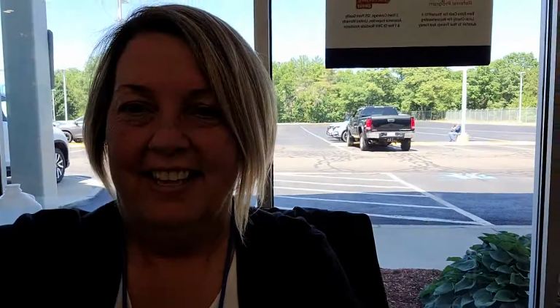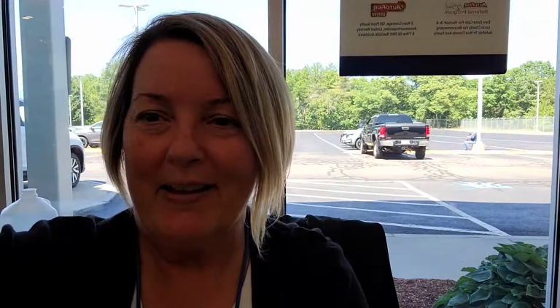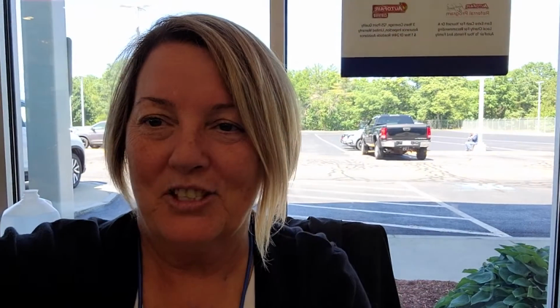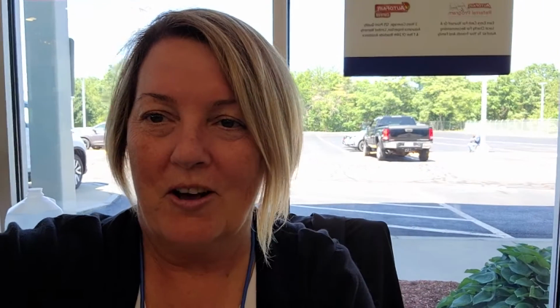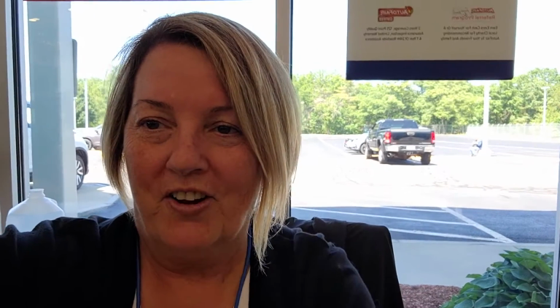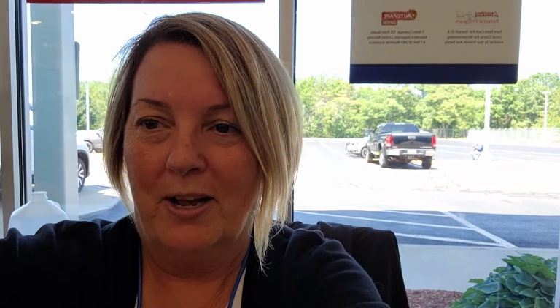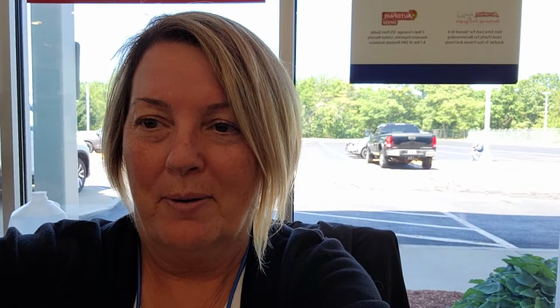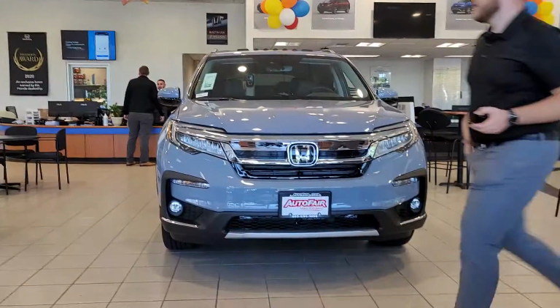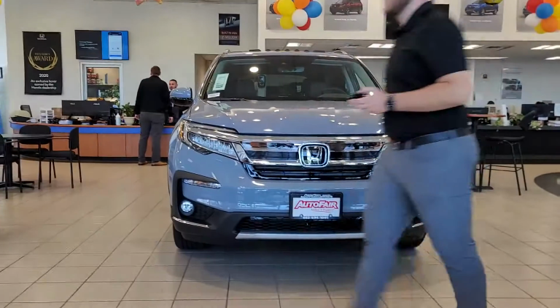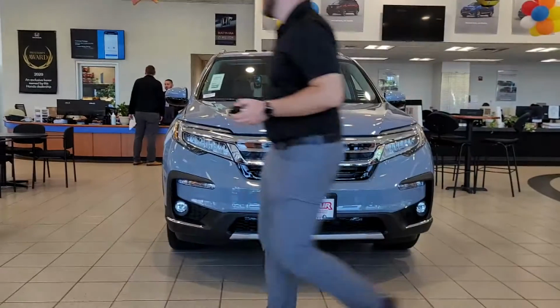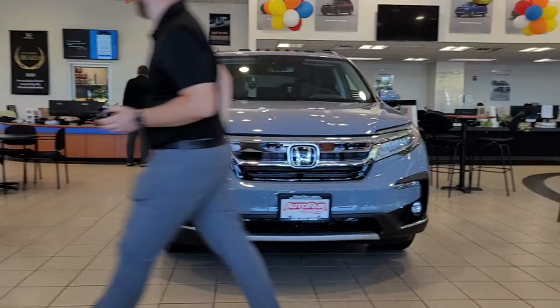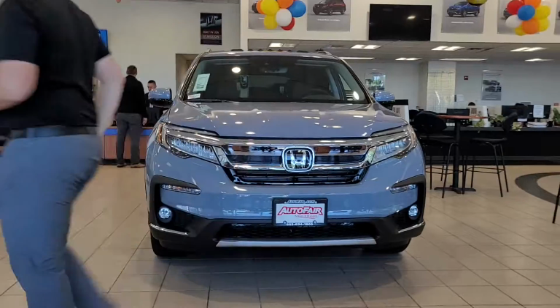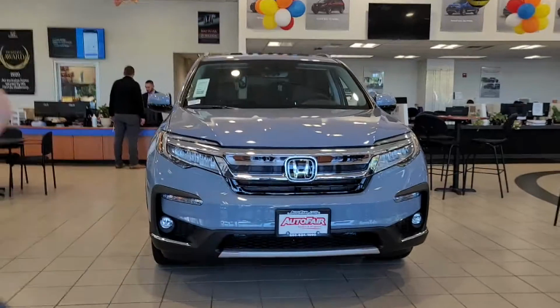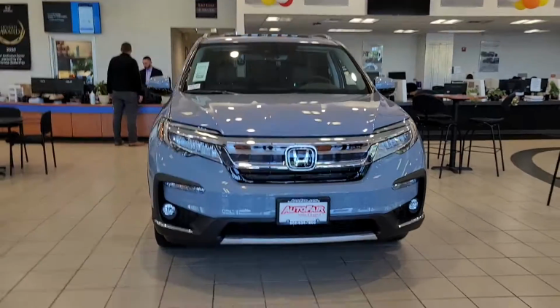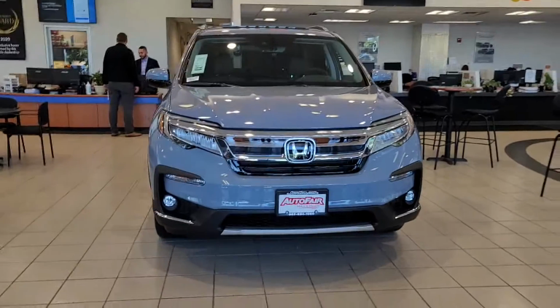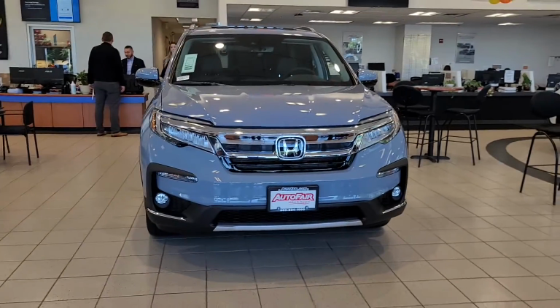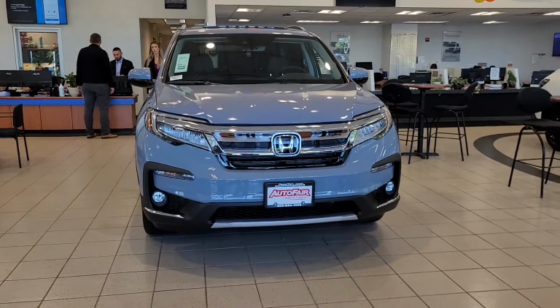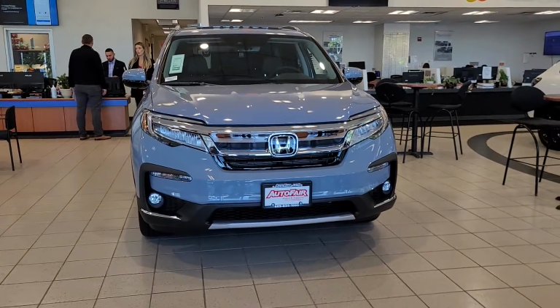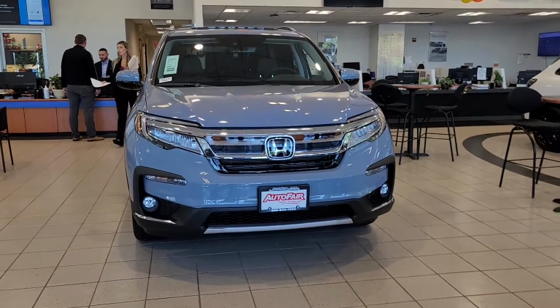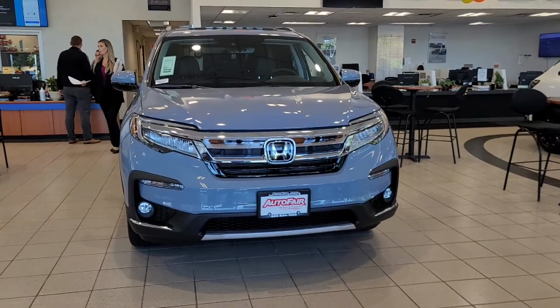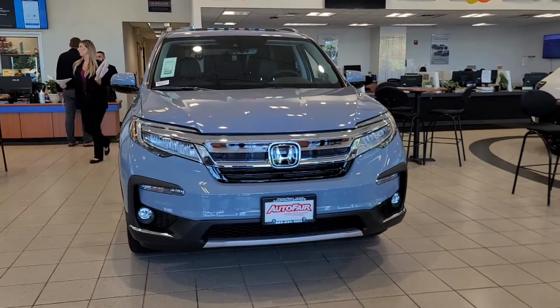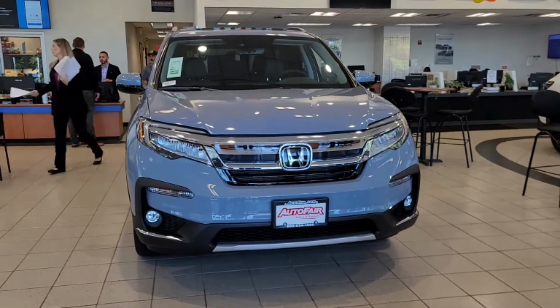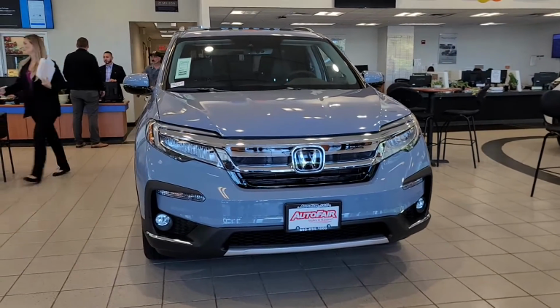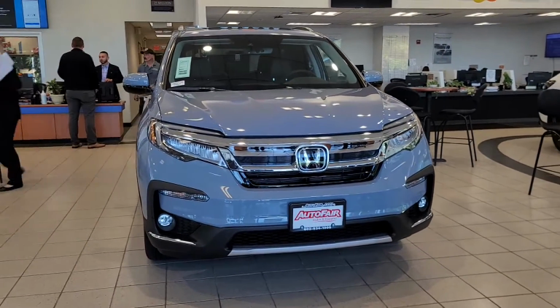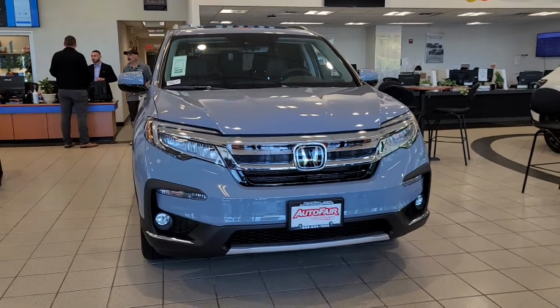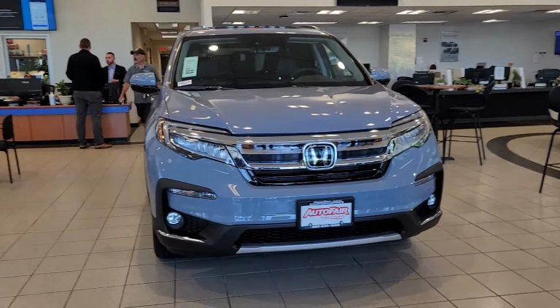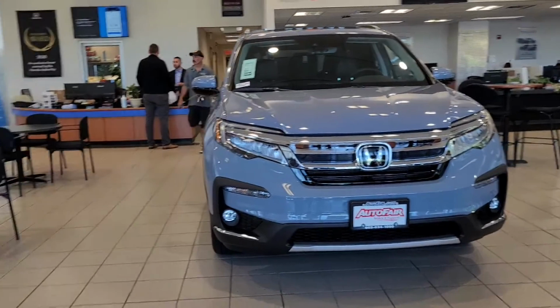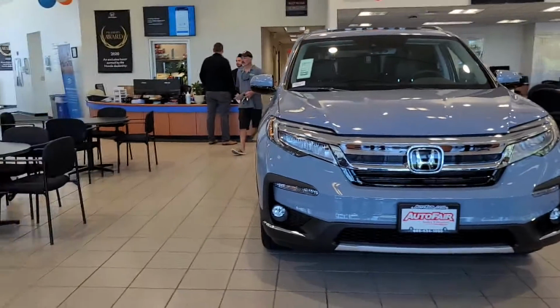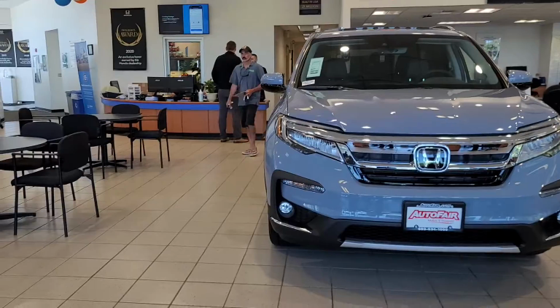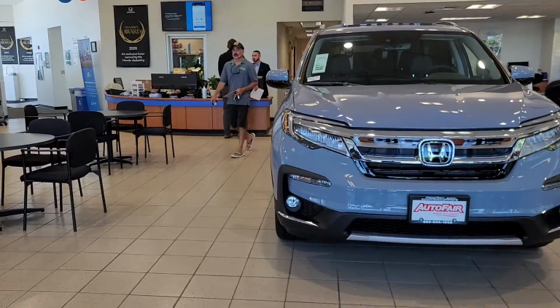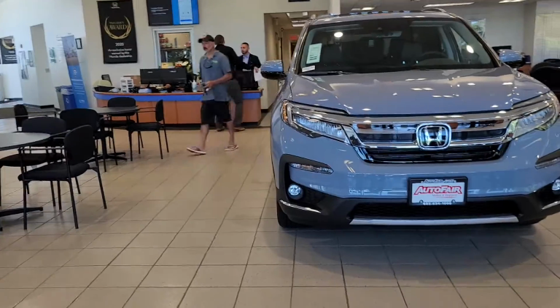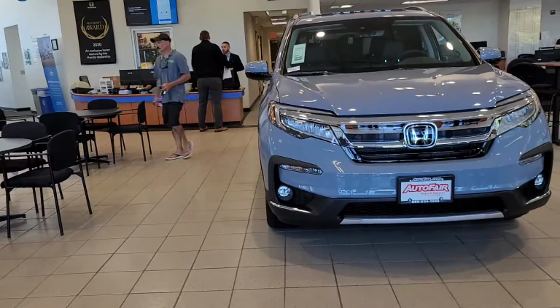Hi Mike, this is Sue. I'm from your Honda. I'm making a quick video about the Pilot that you inquired about. It's a Touring trim. I will also send you over via text the measurements of the Pilot.